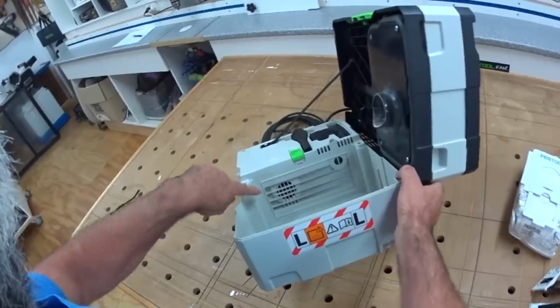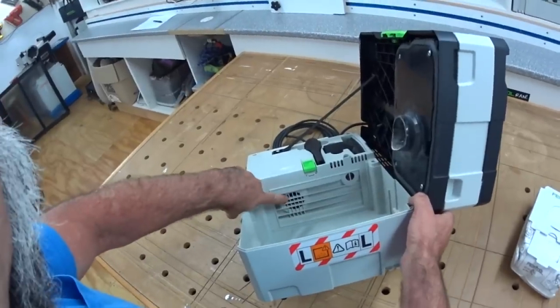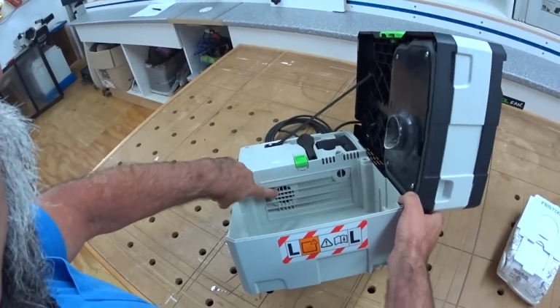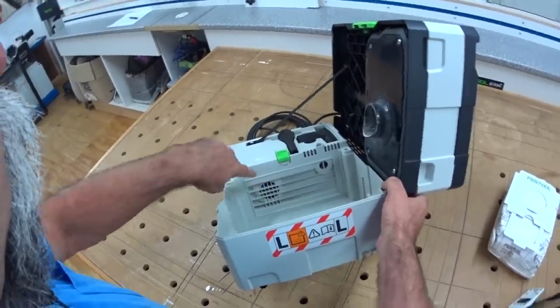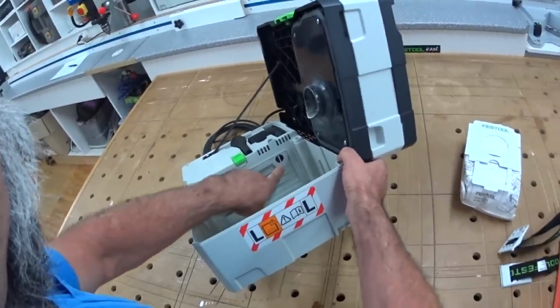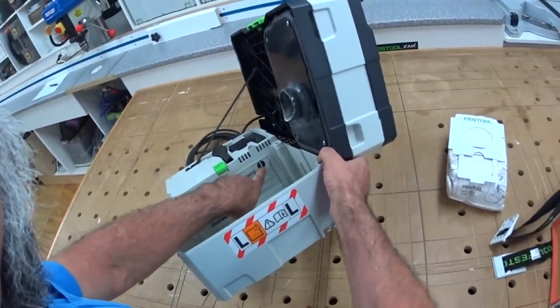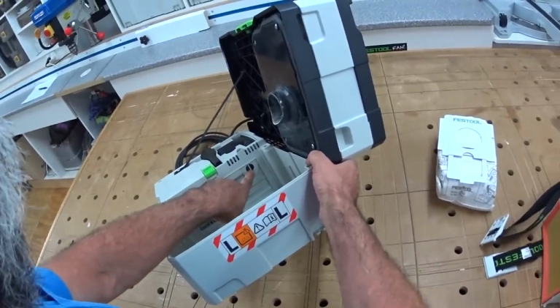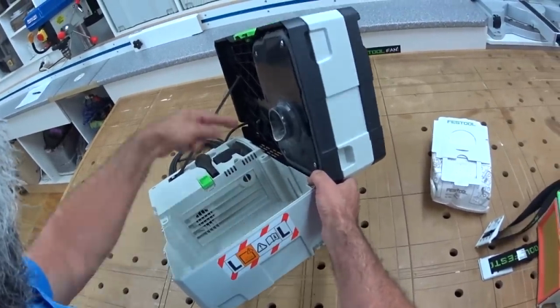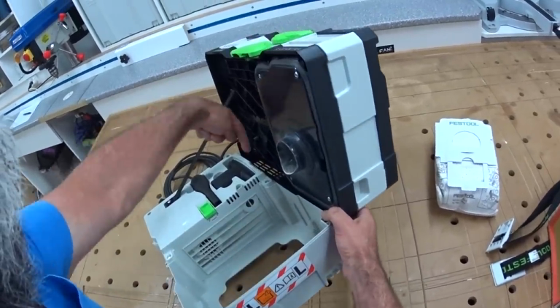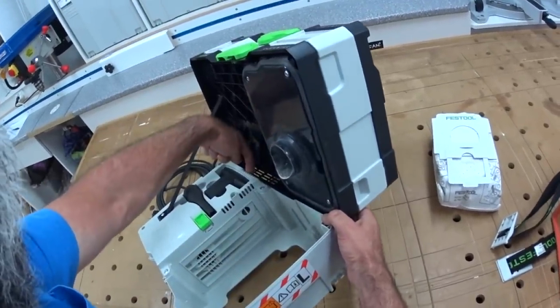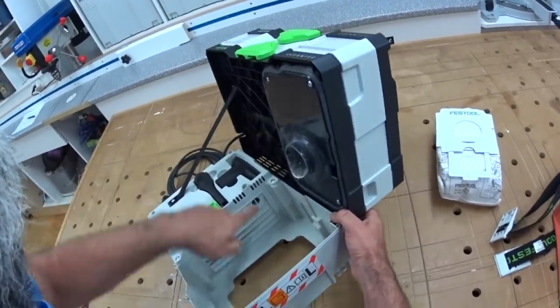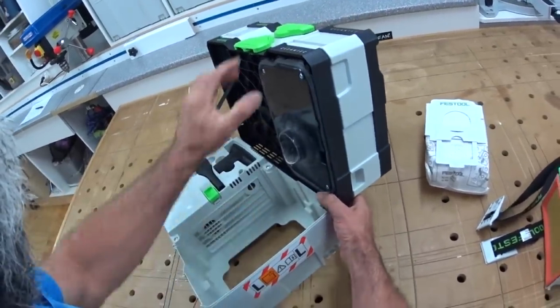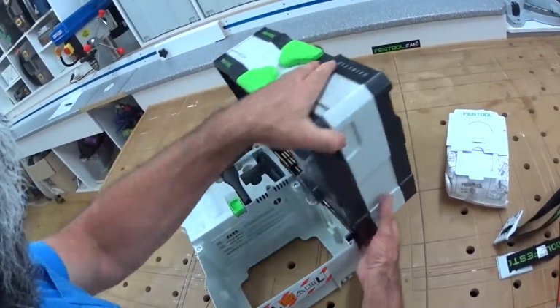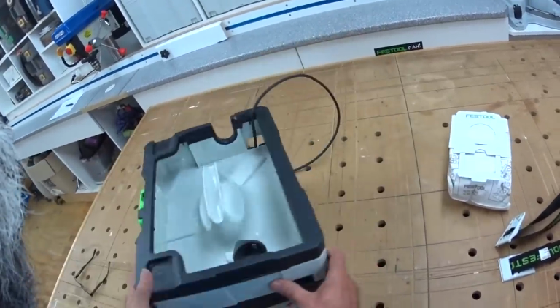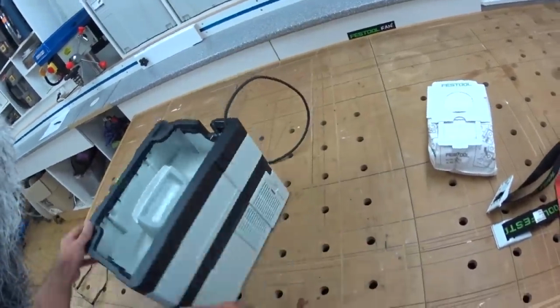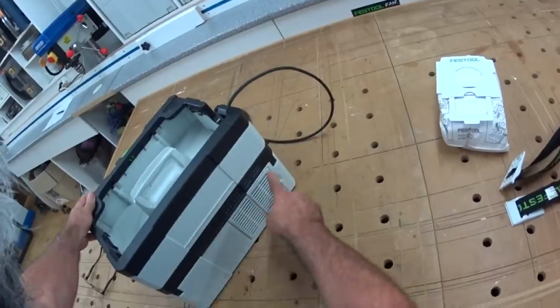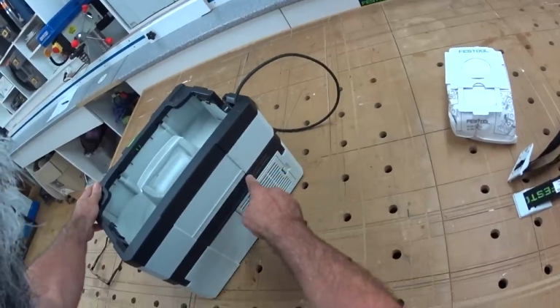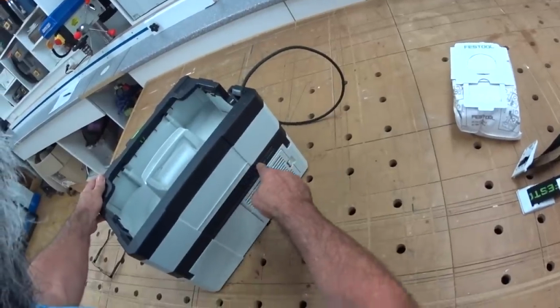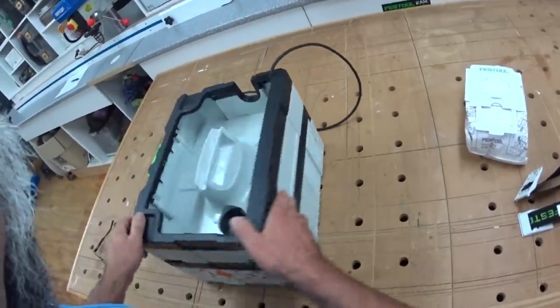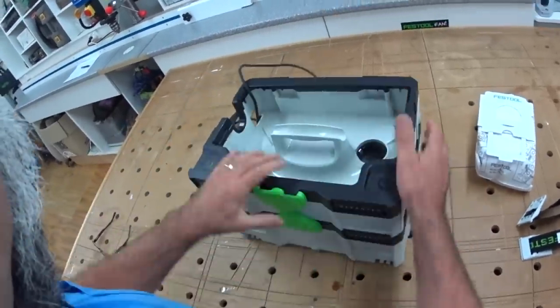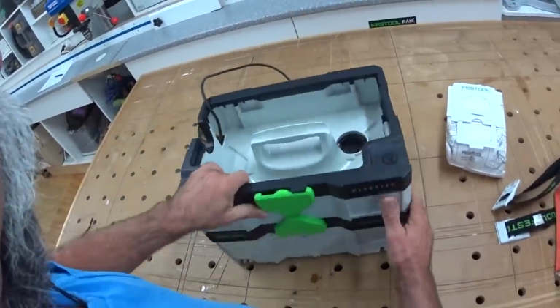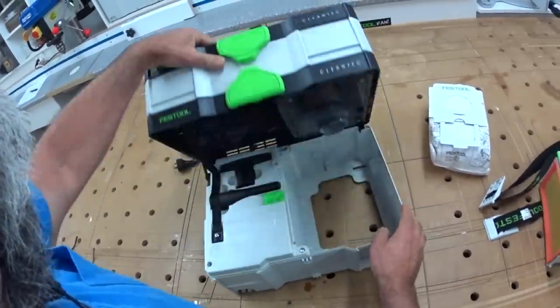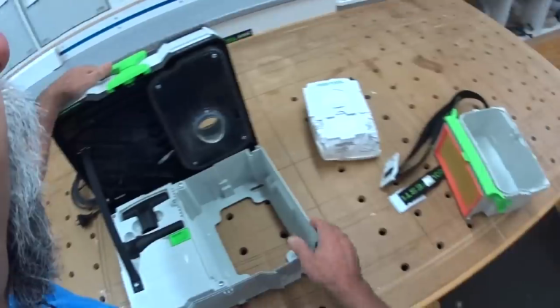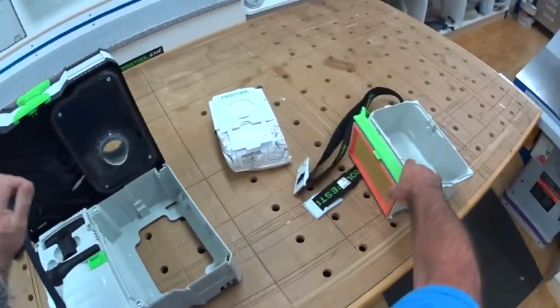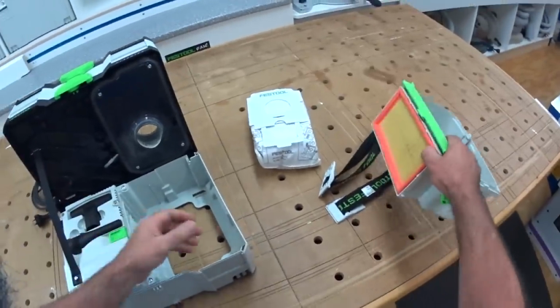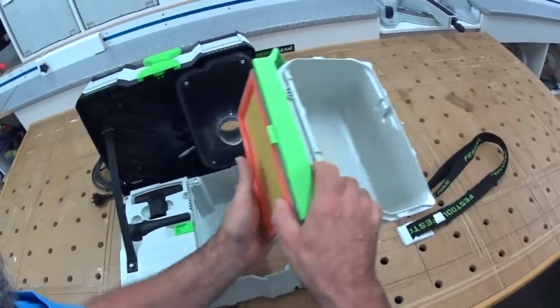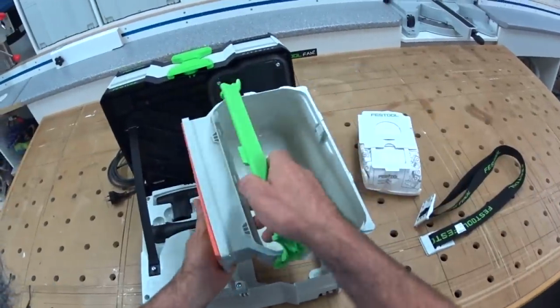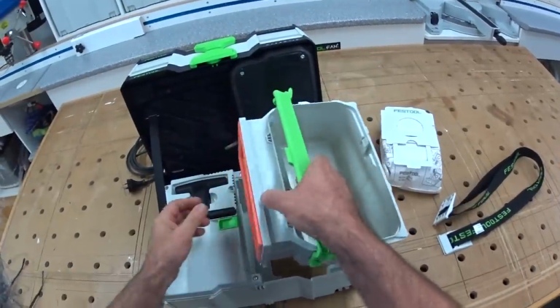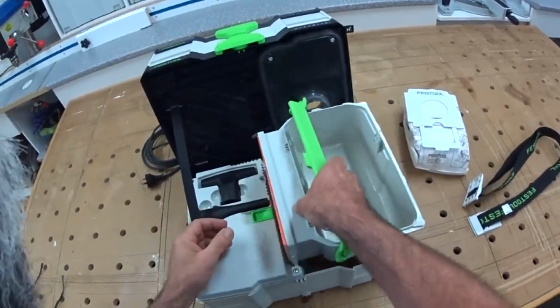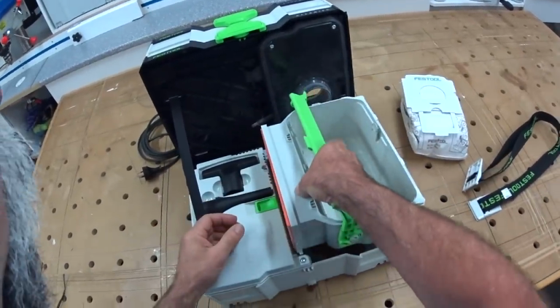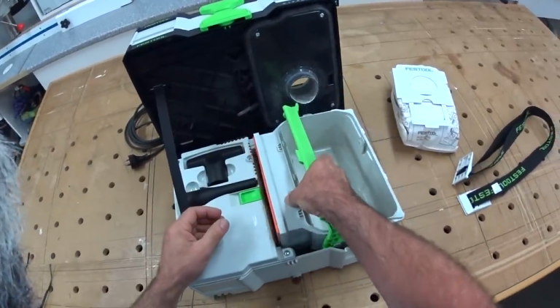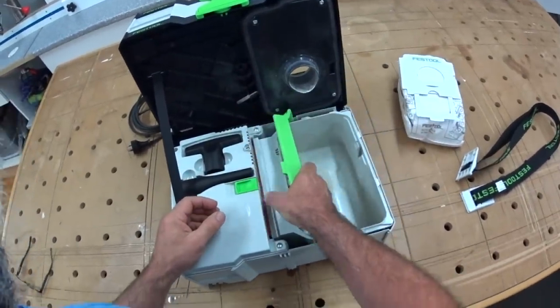This is where the turbine pulls the air through, and on this side is the safety valve. Just in case the hose gets blocked, this overrides it and it'll suck air in through this black fan at the back. The whole assembly just clips back into position.